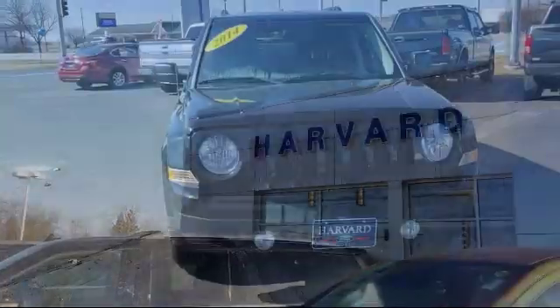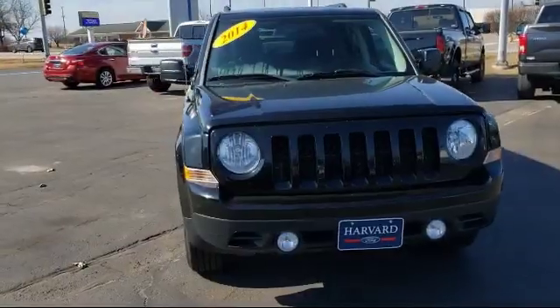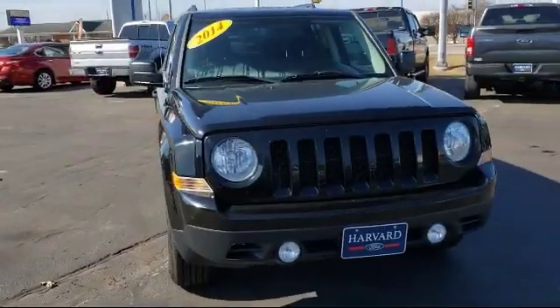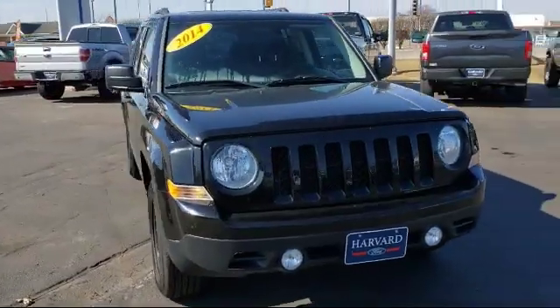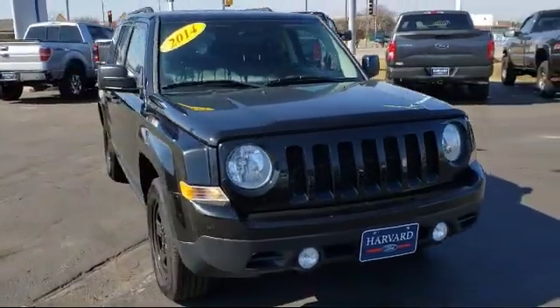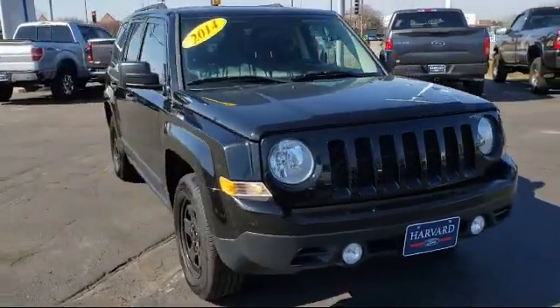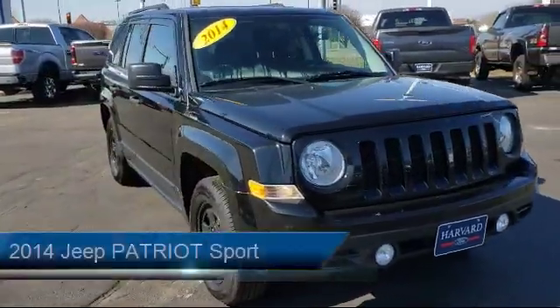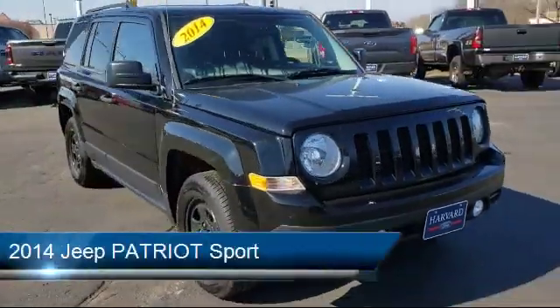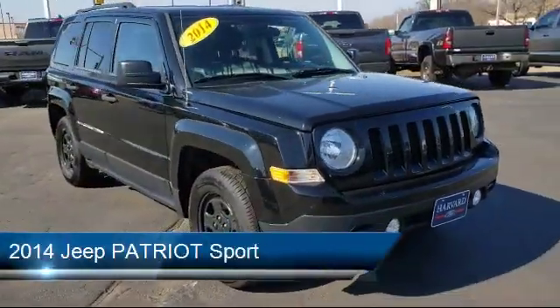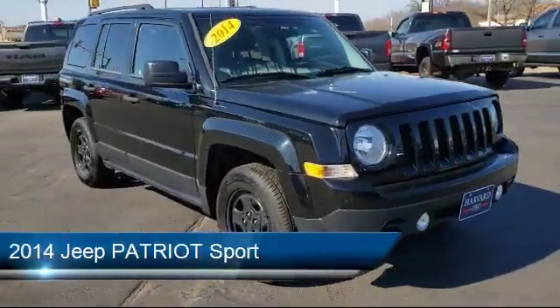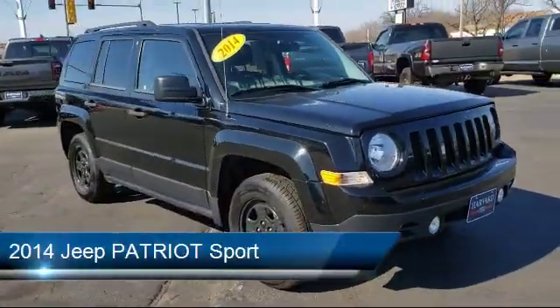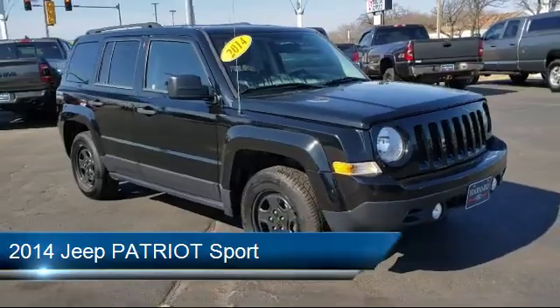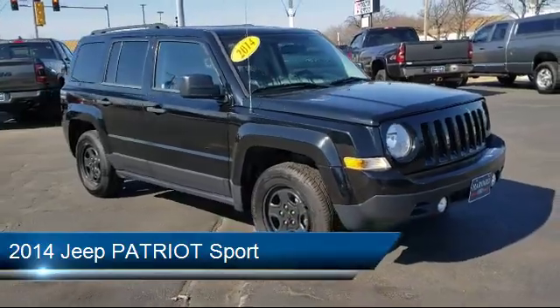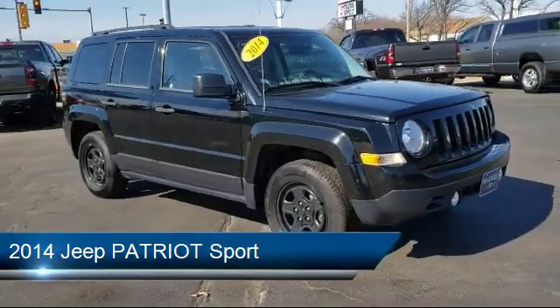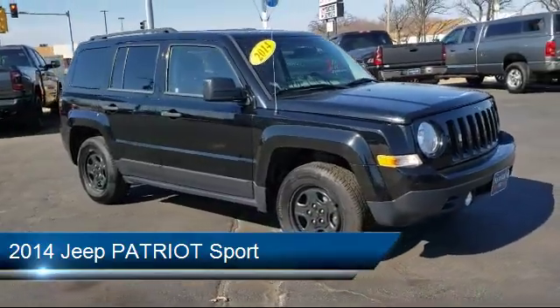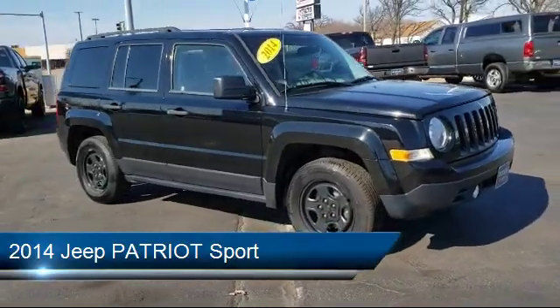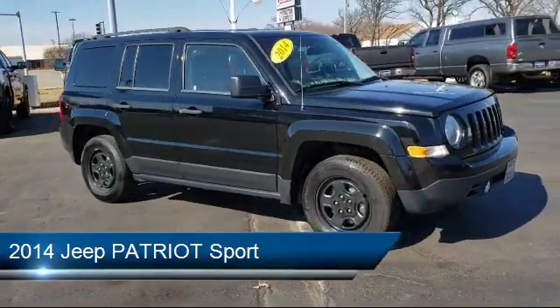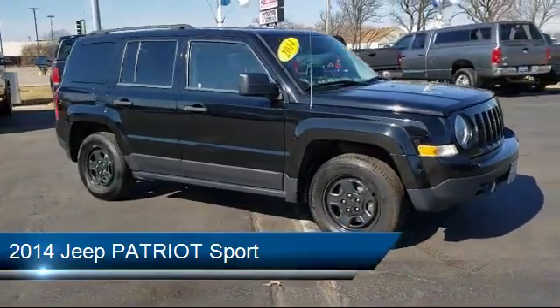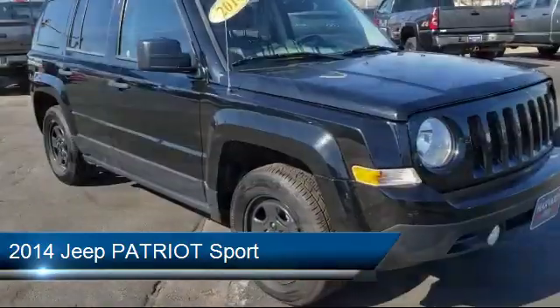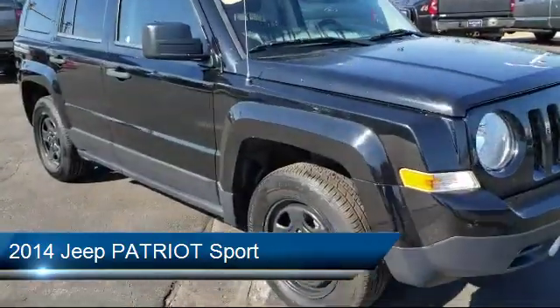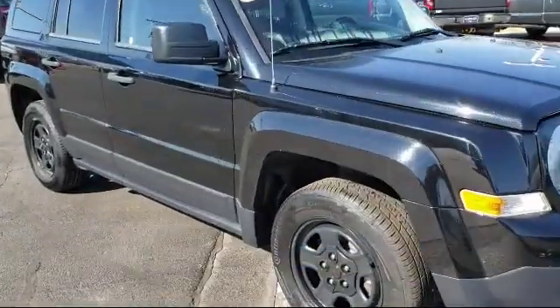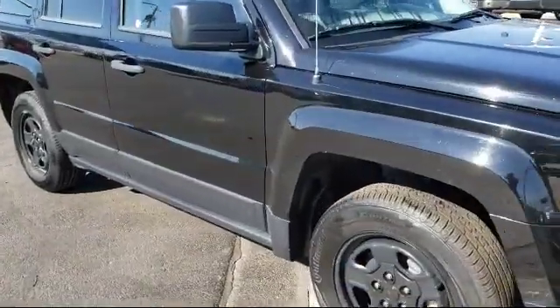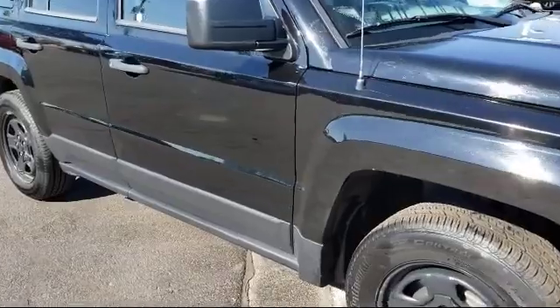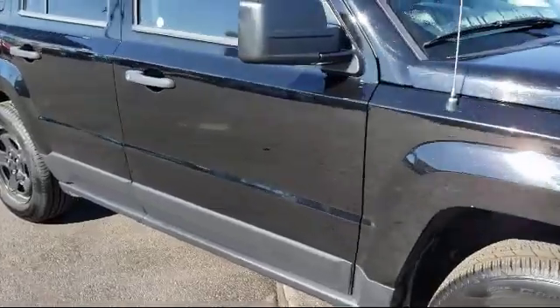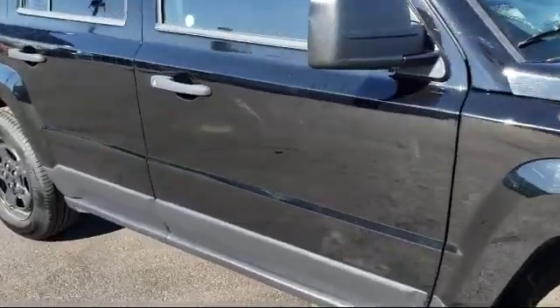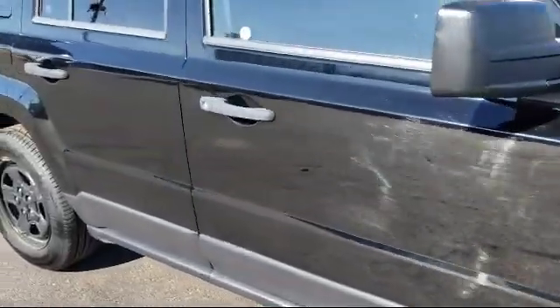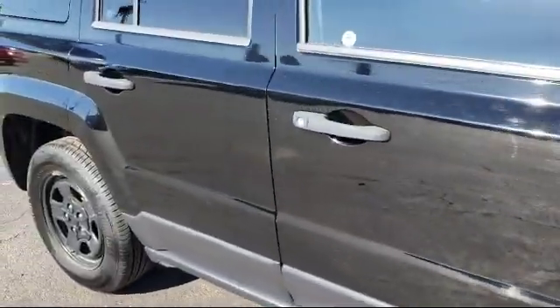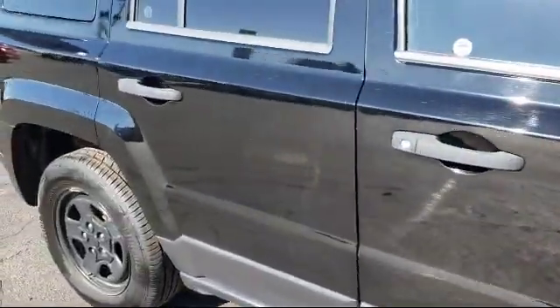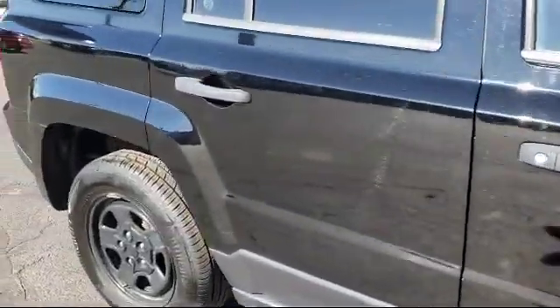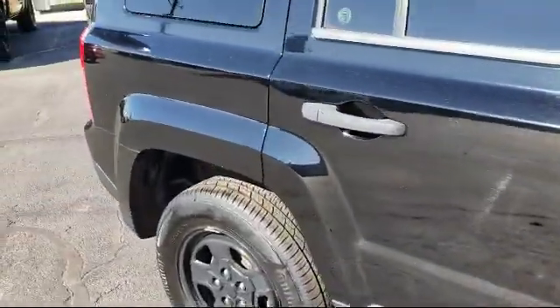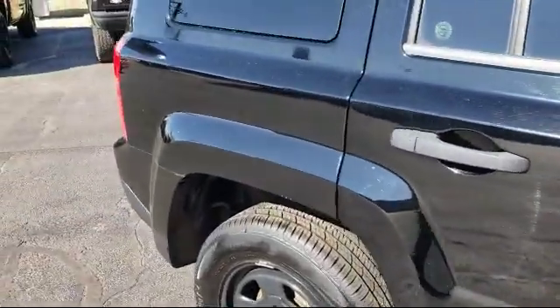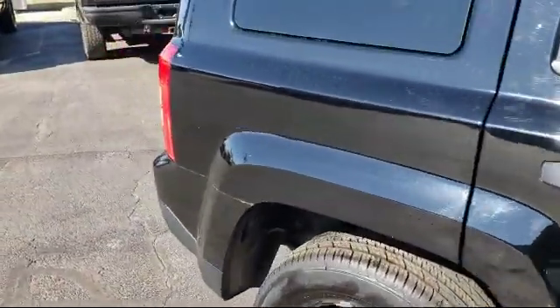Here's a look at another one of our great vehicles in inventory, and it comes equipped with tire pressure monitoring system, electronic stability control, roof rack, air conditioning, Uconnect AM FM CD MP3 player, and traction control.